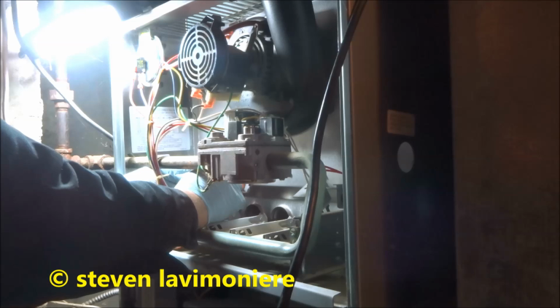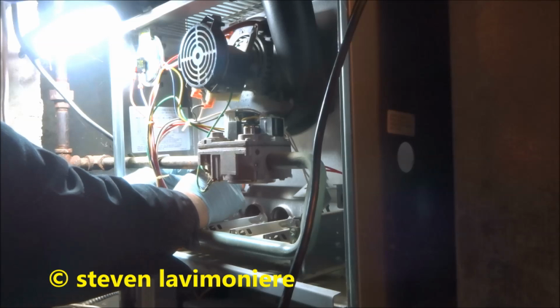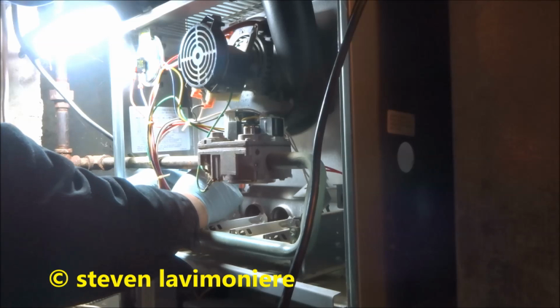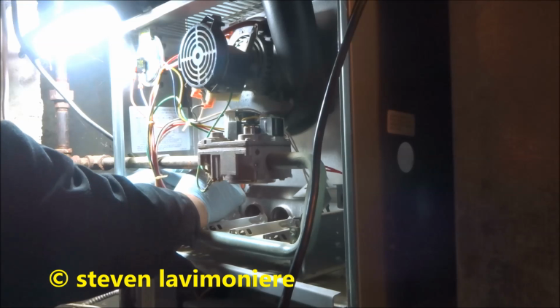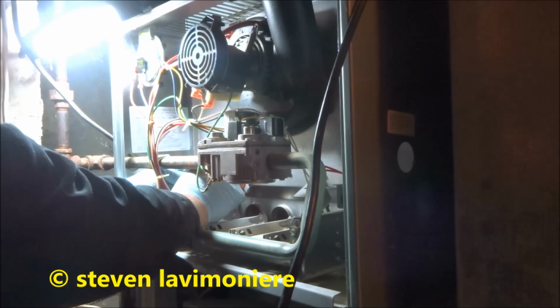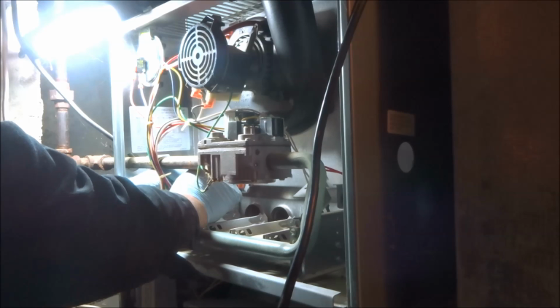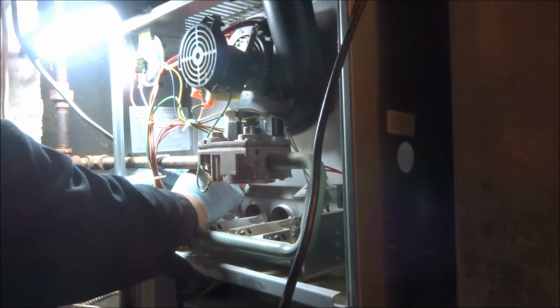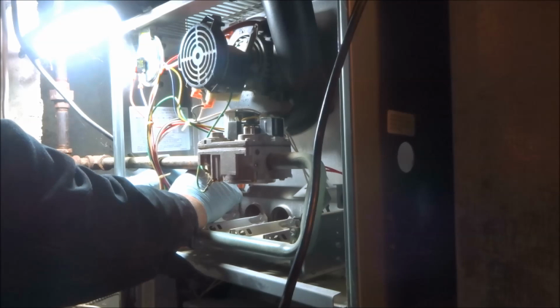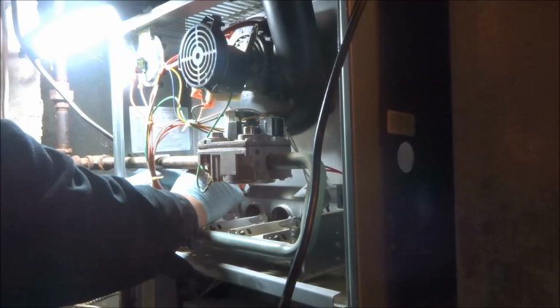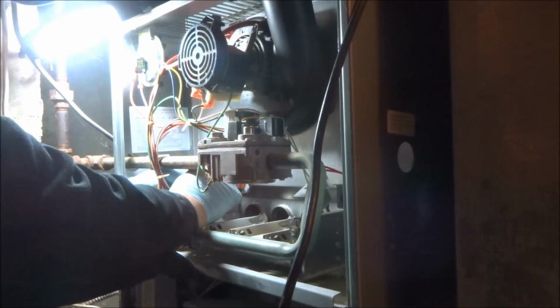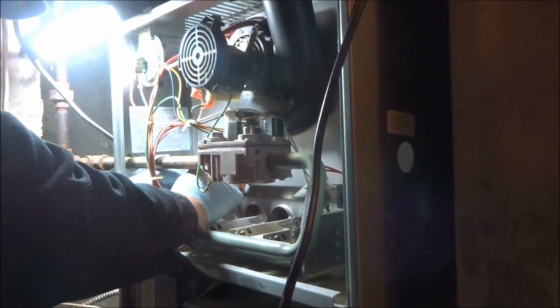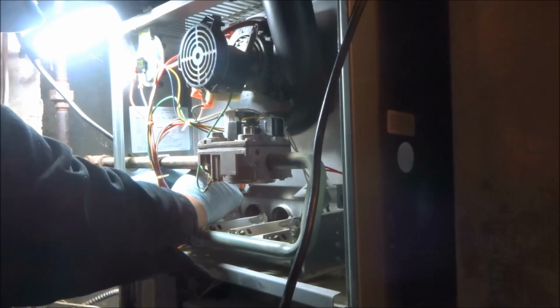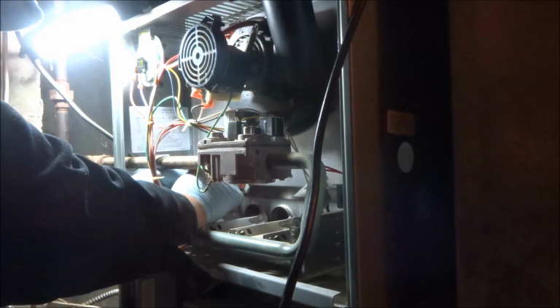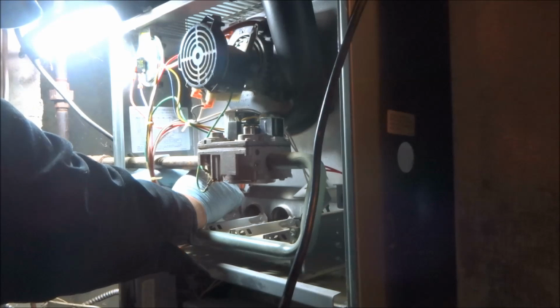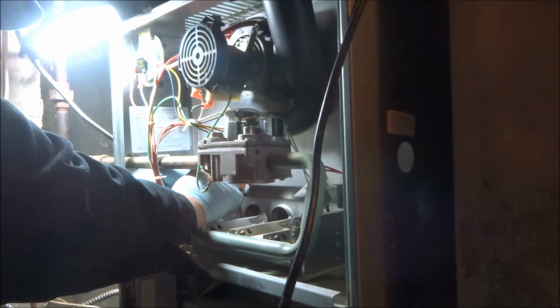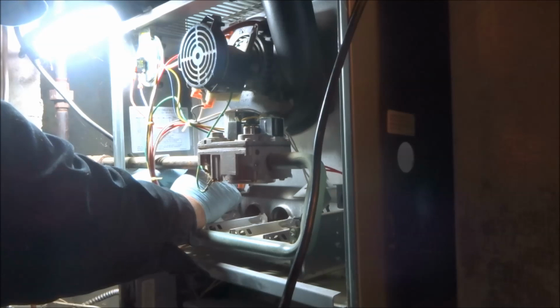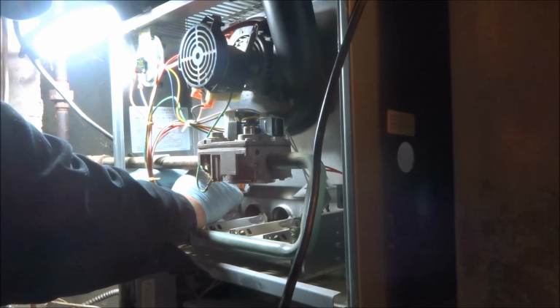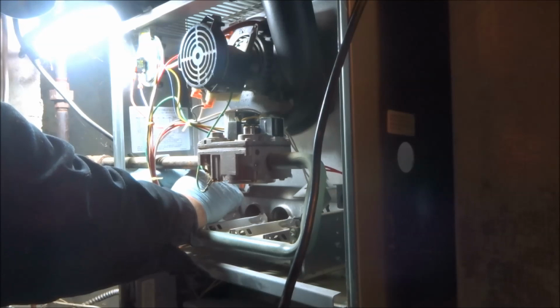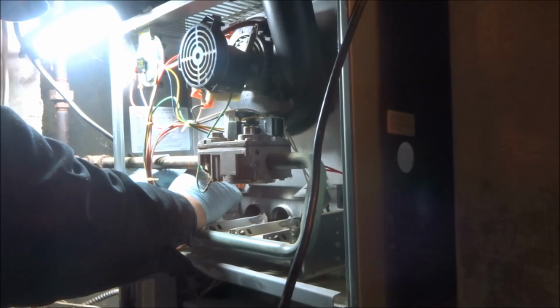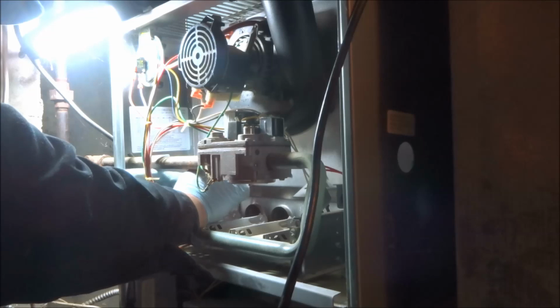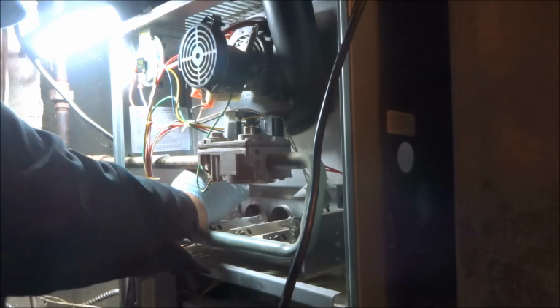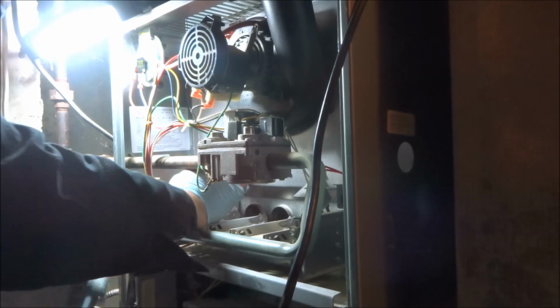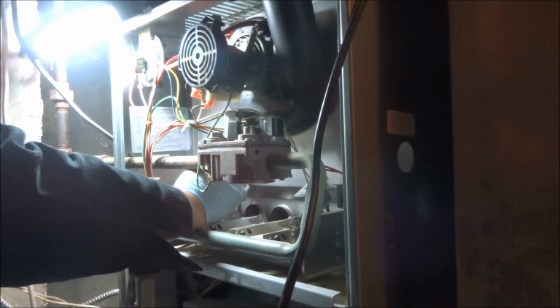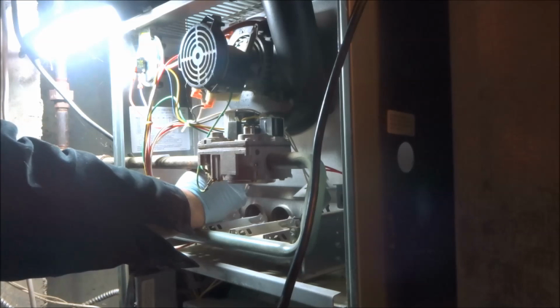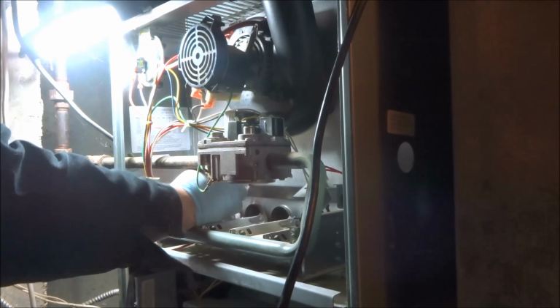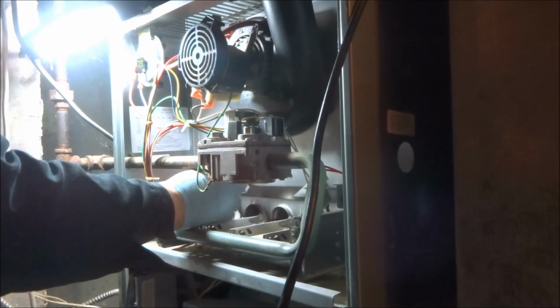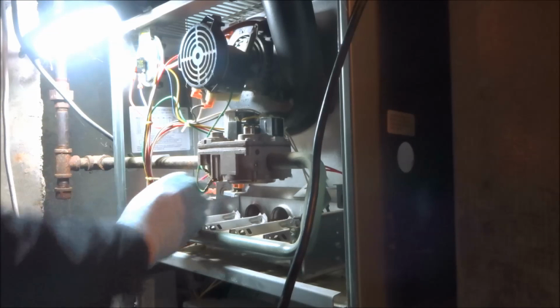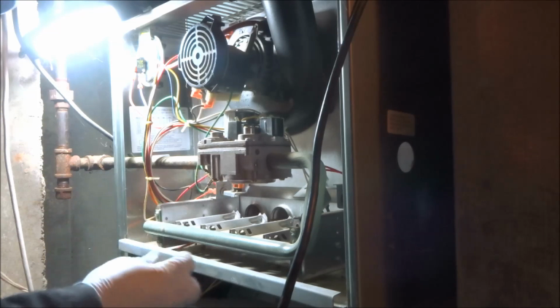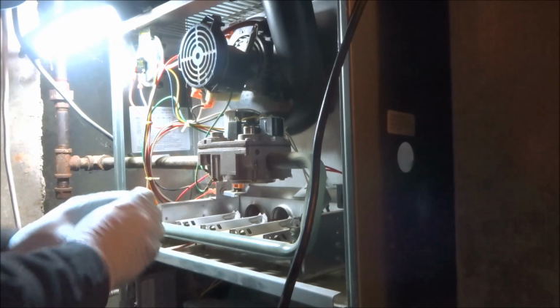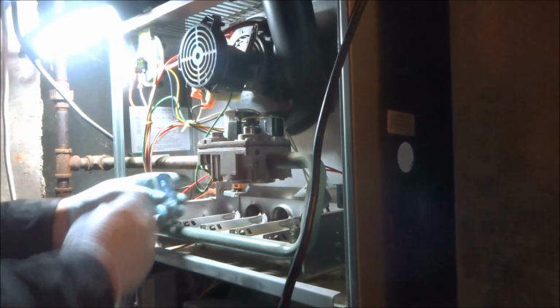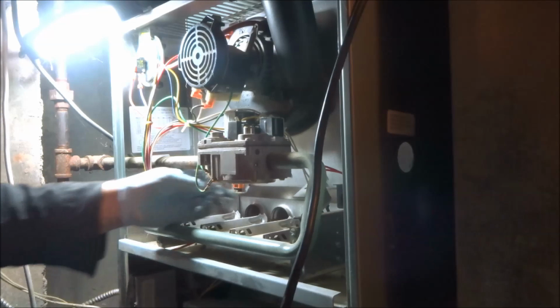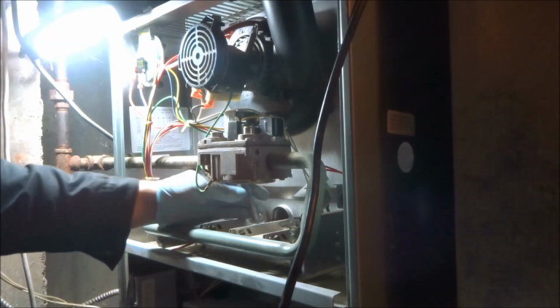Oh, an easy one to clean, I'll tell you. Should take the burners apart and clean them. That's why I'm all done.